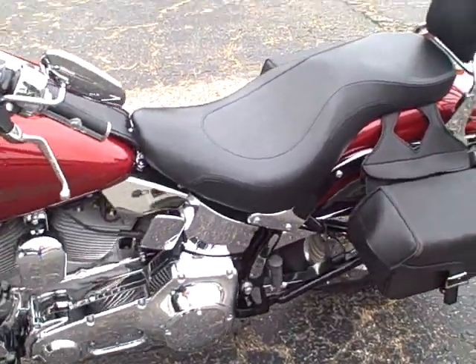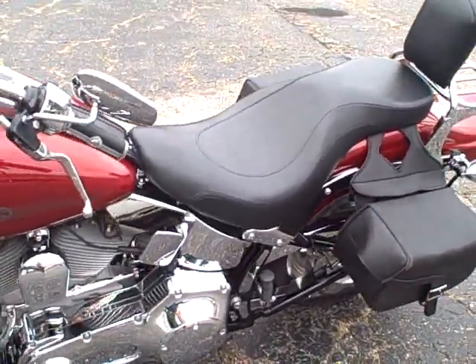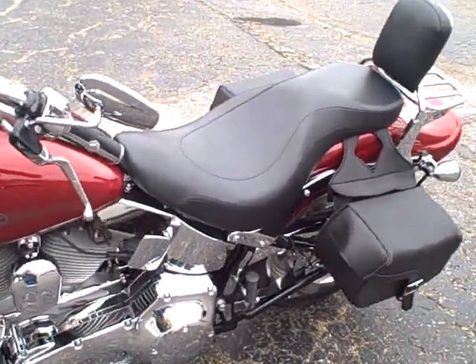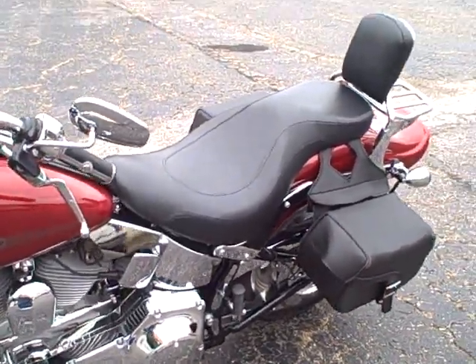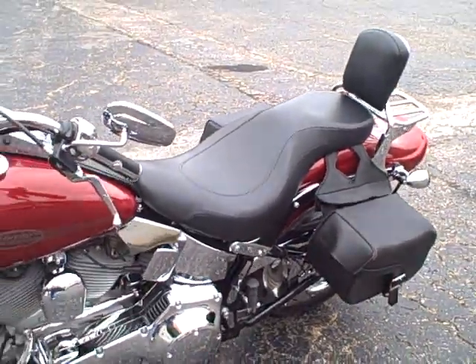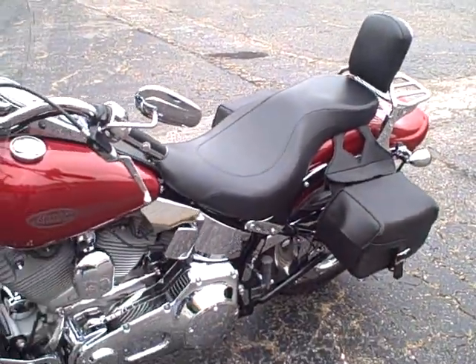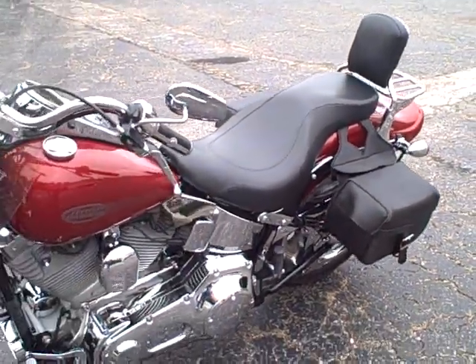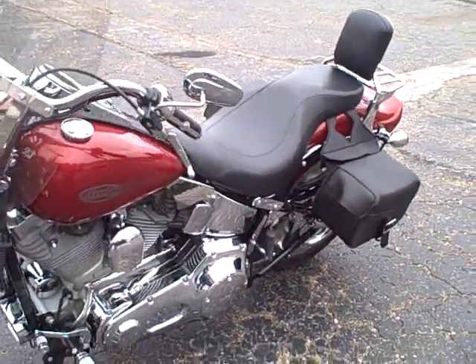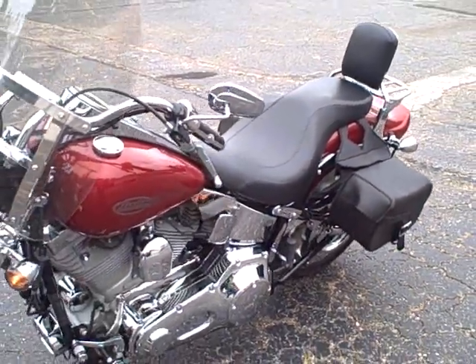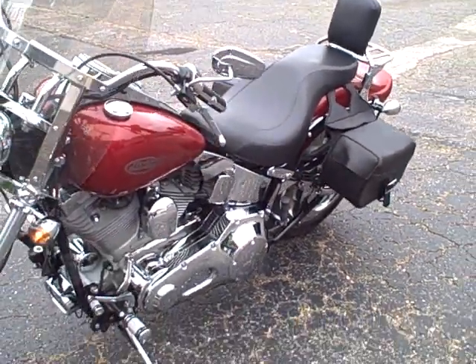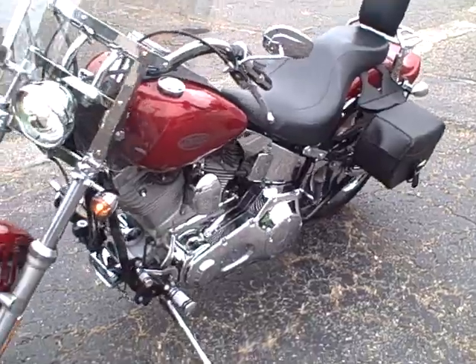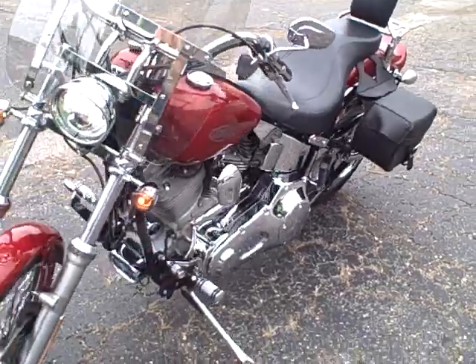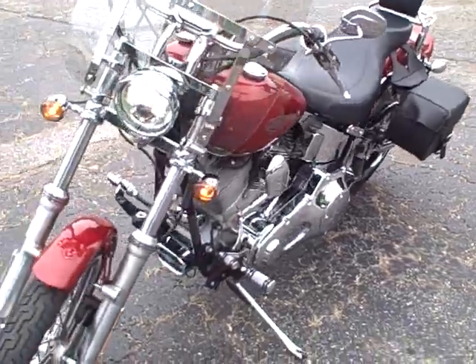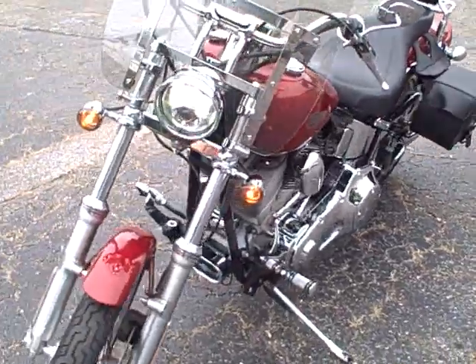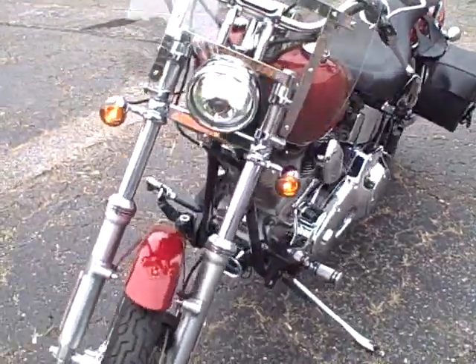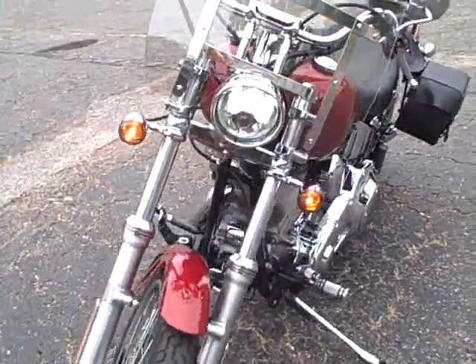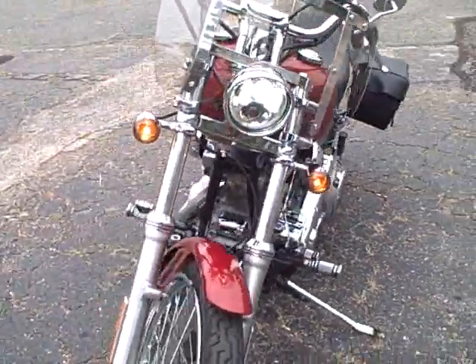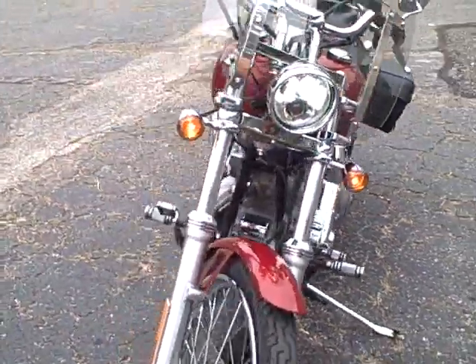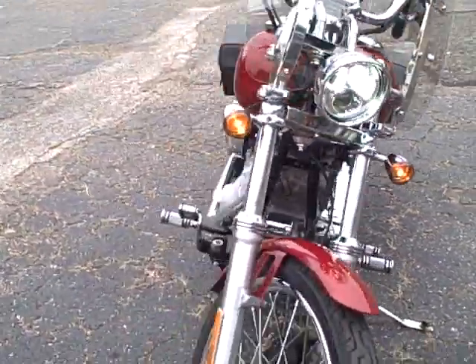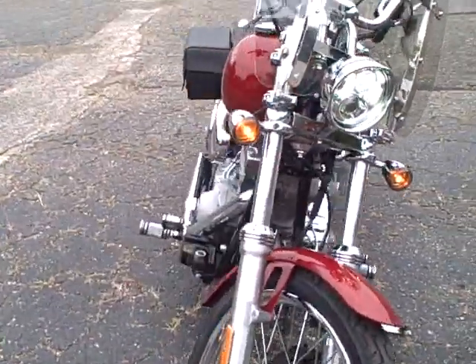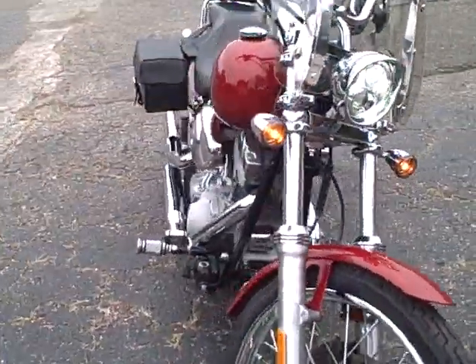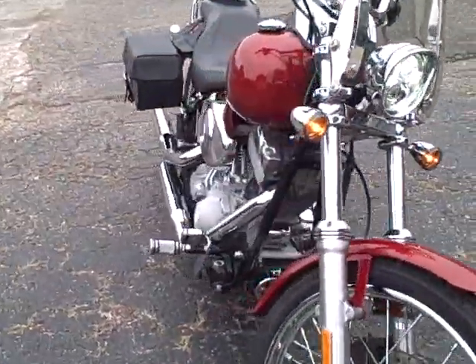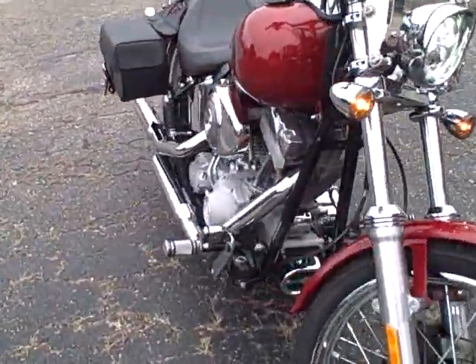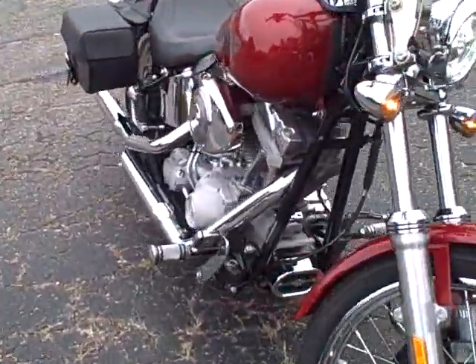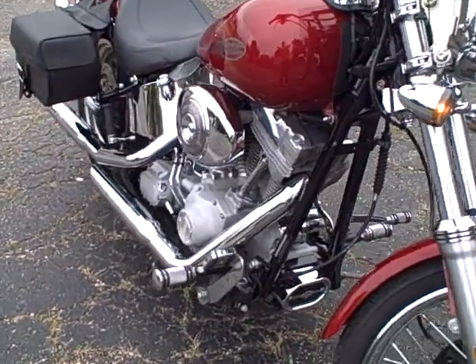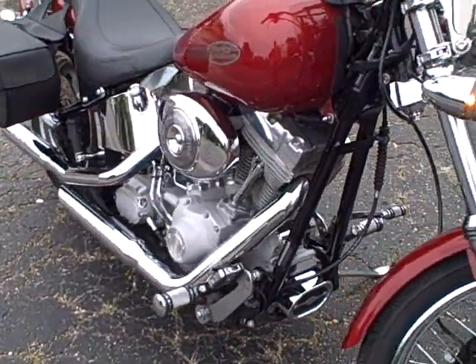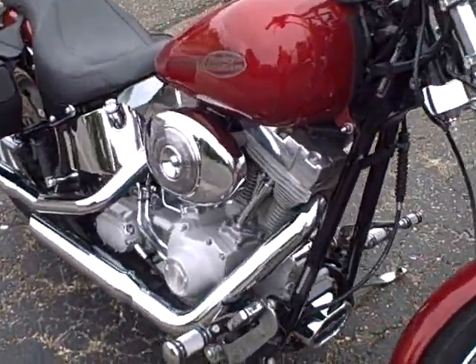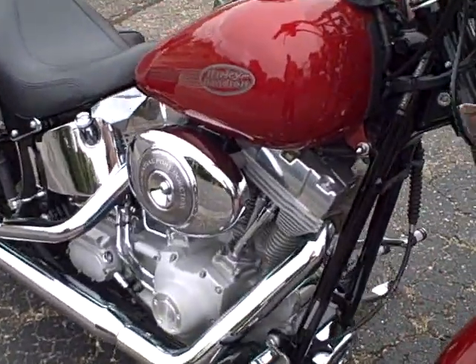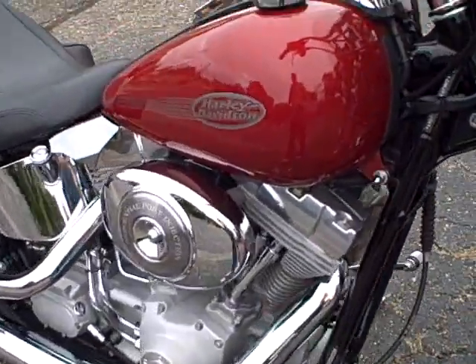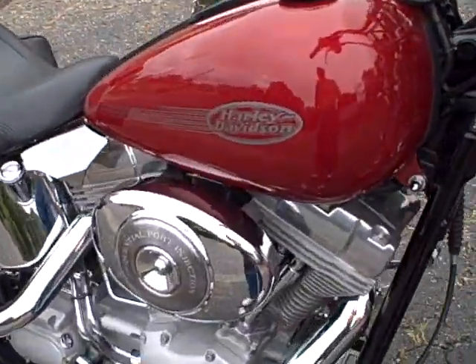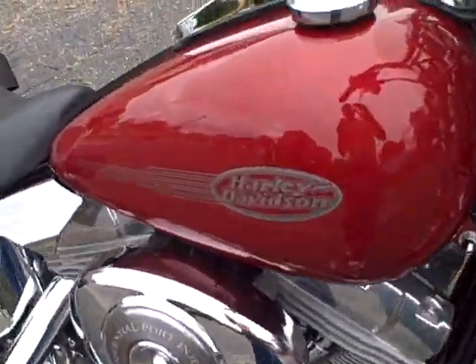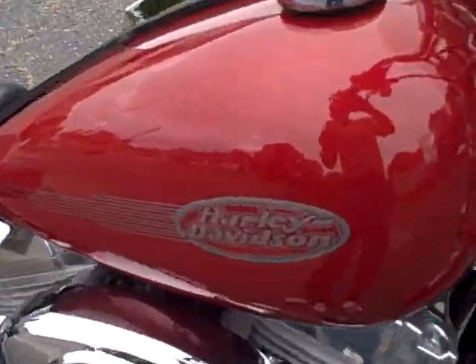Chrome outer and inner primary — beautiful bike. Thank you for watching. Liberty Harley-Davidson.